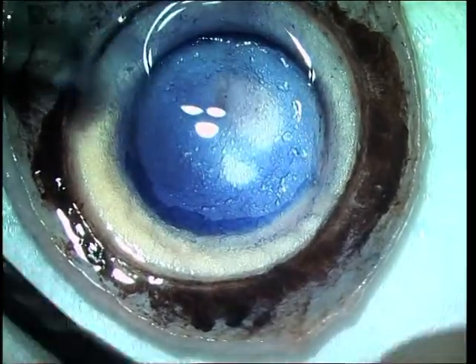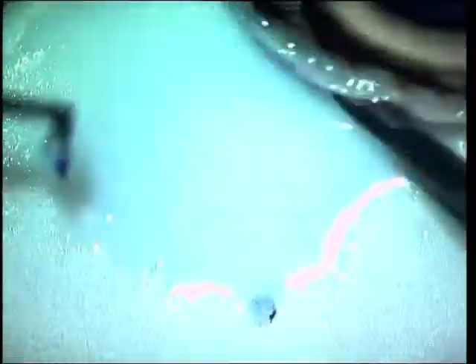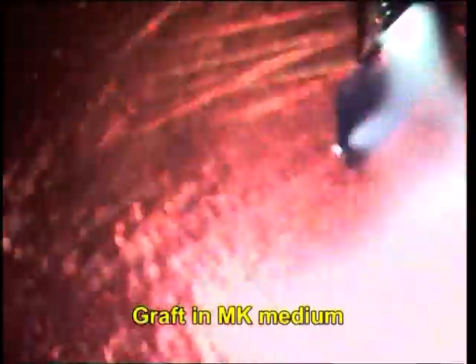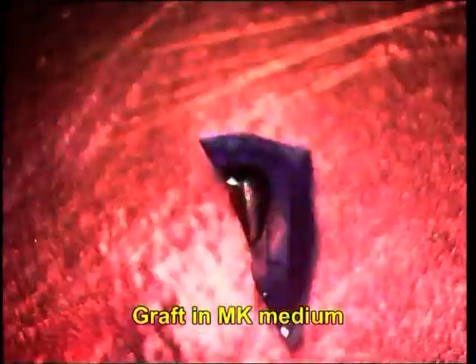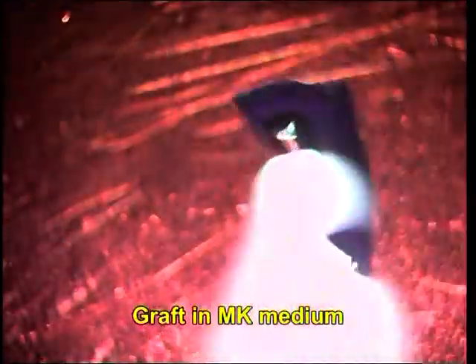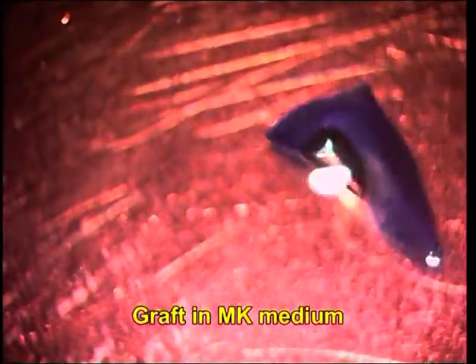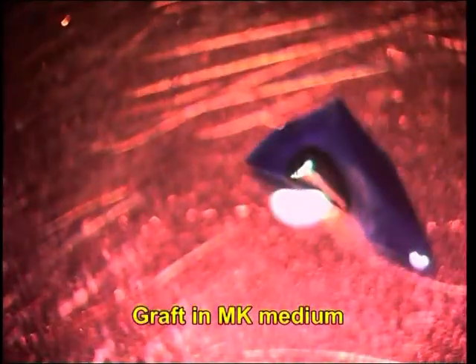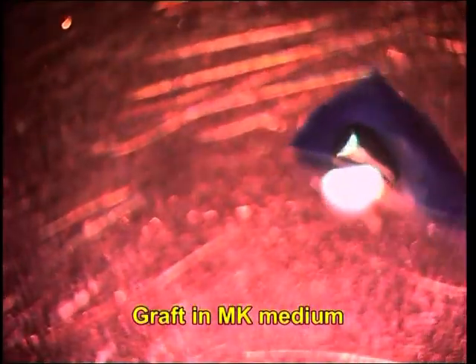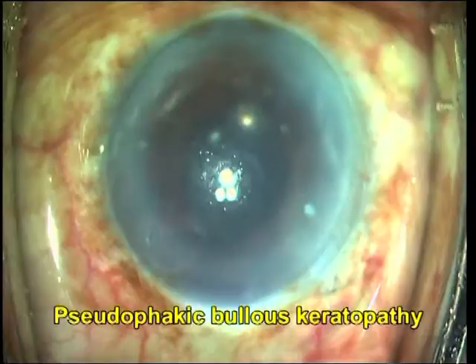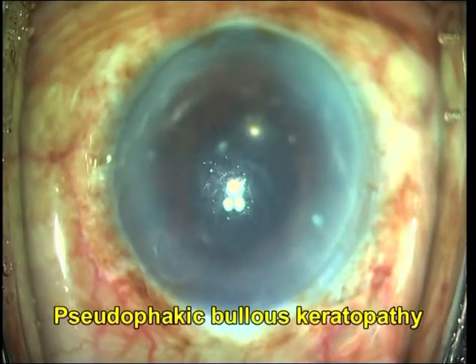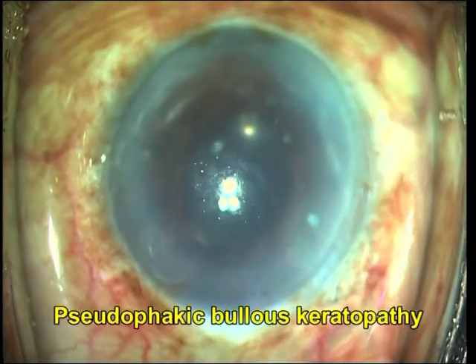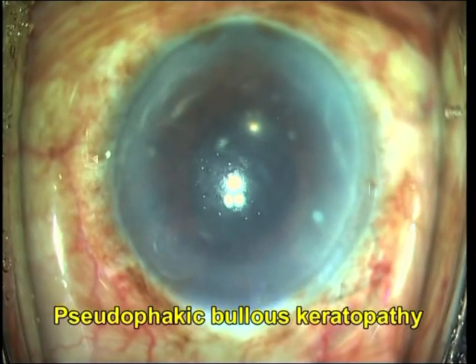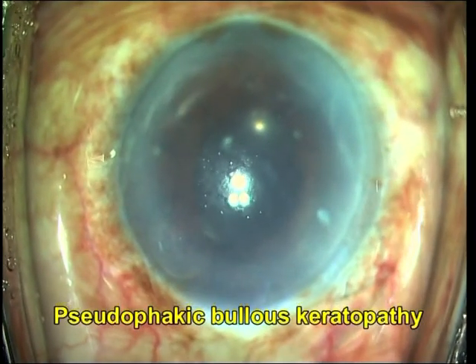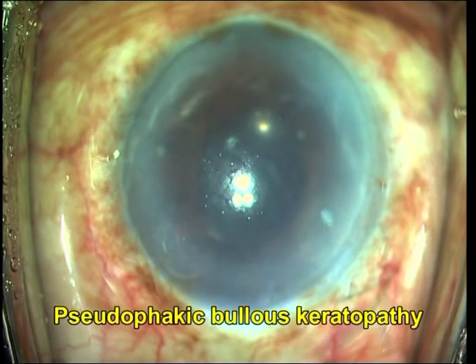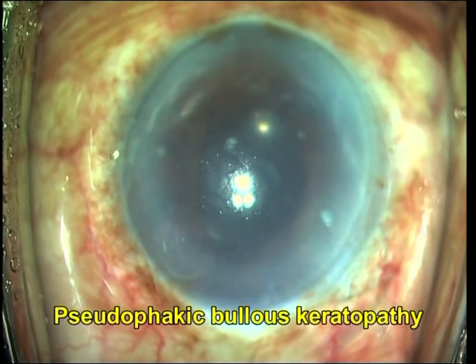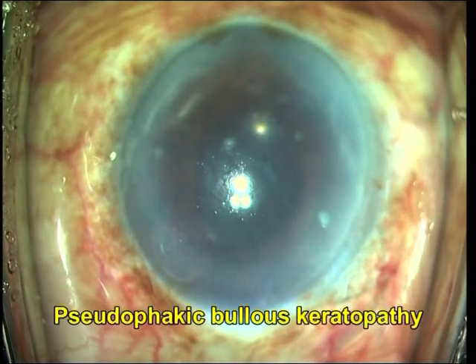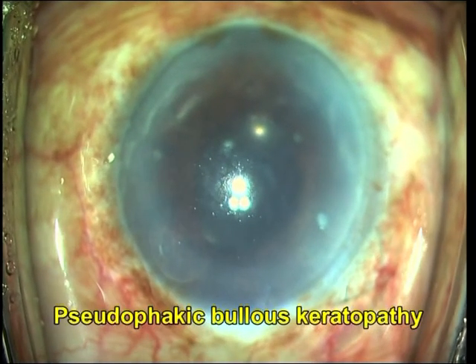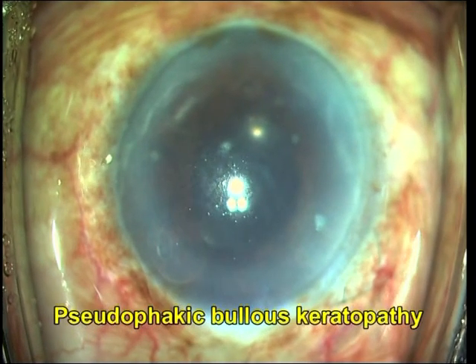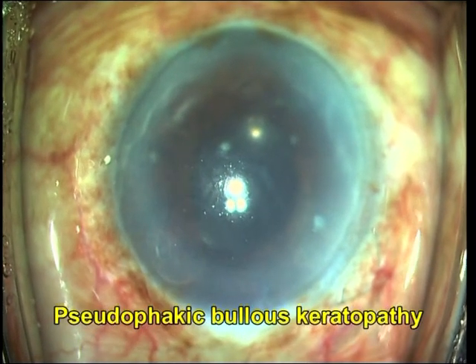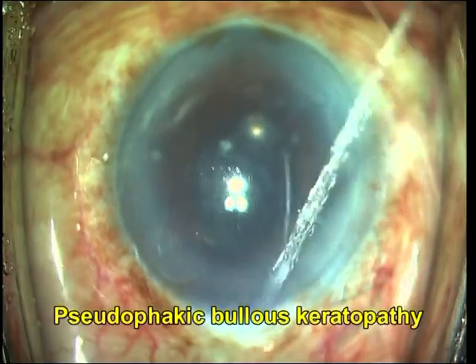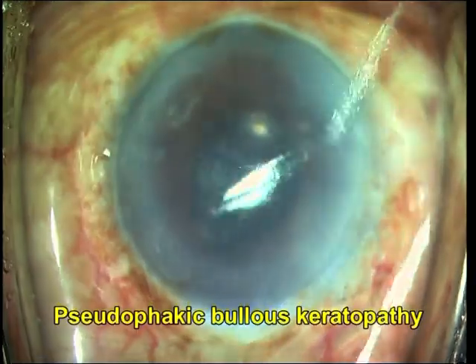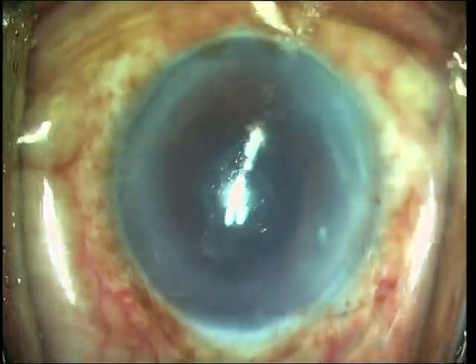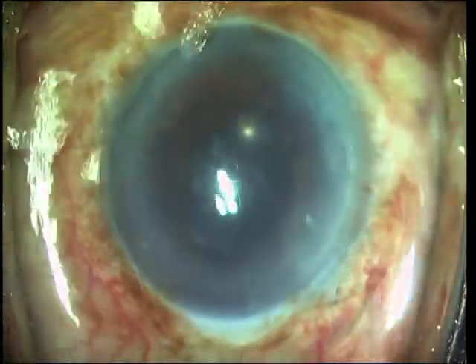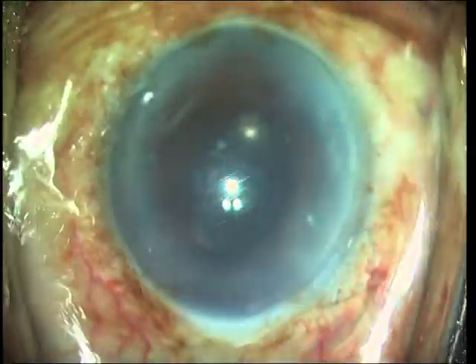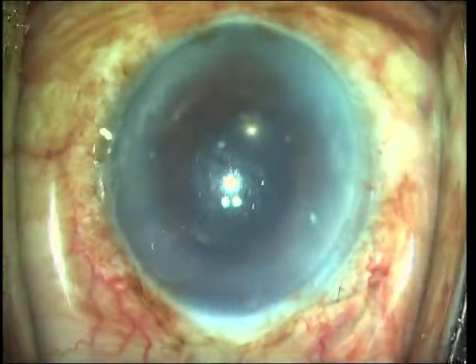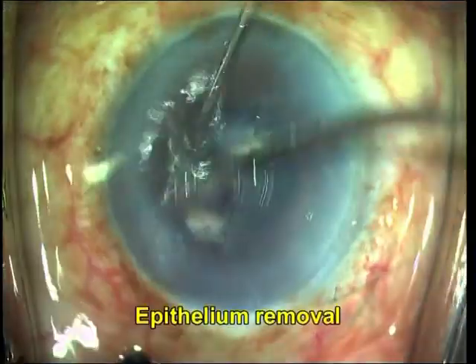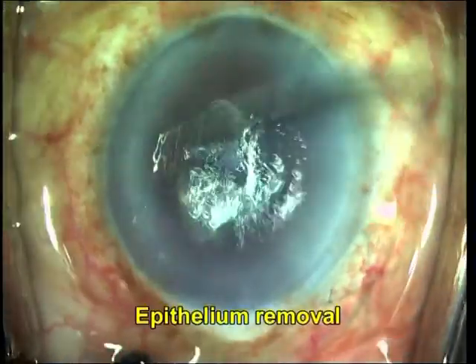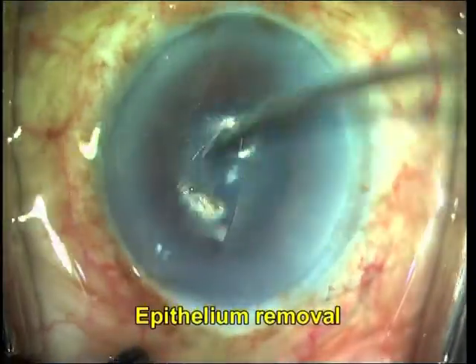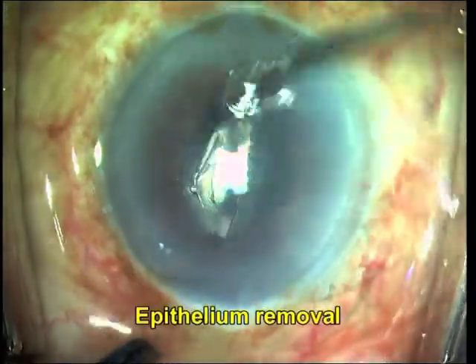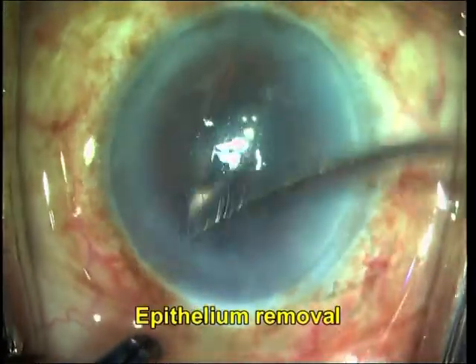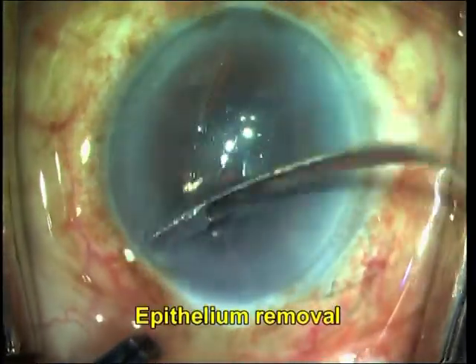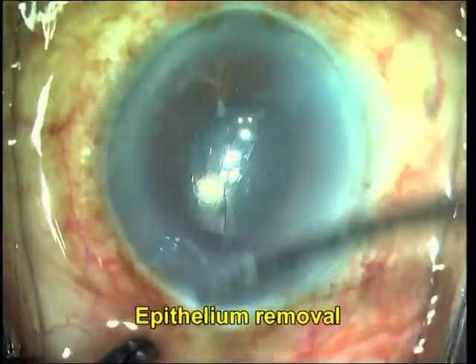The graft is then stored in MK medium. This is a case of pseudophakic bullous keratopathy posted for PDEK.